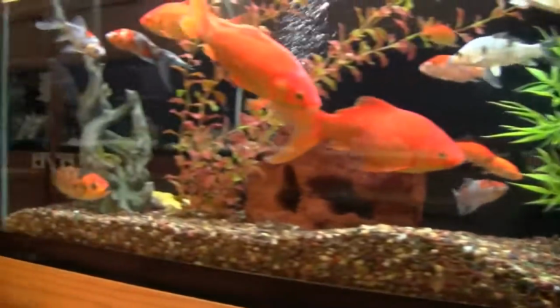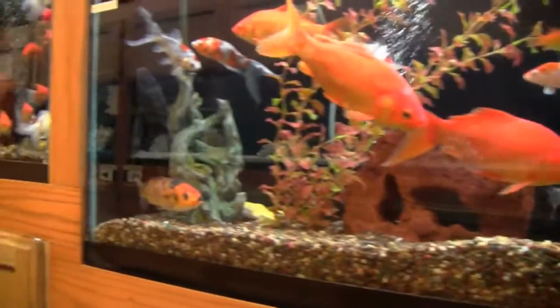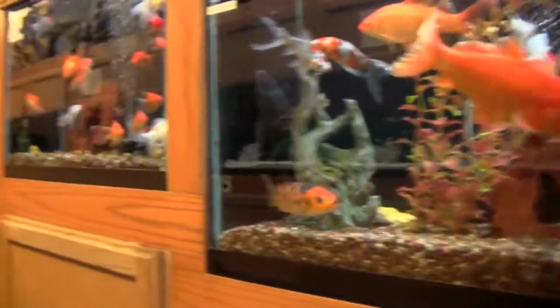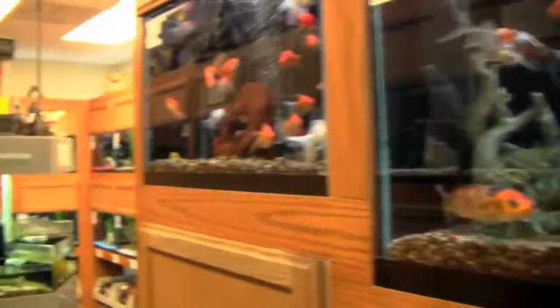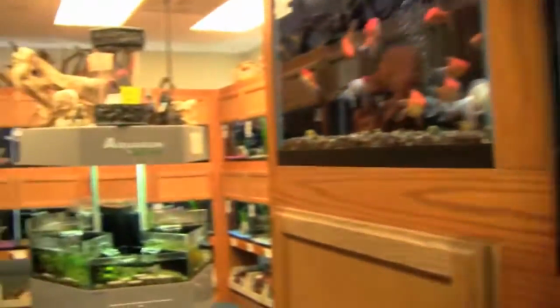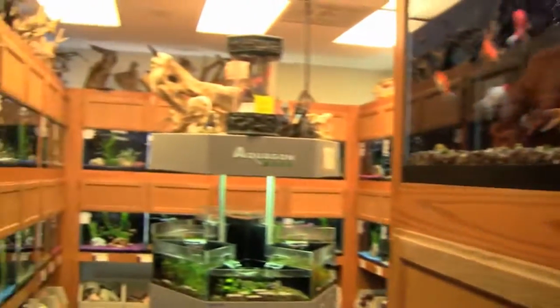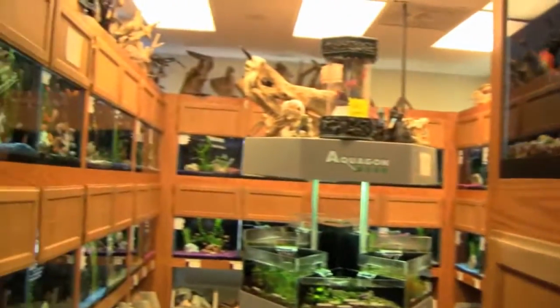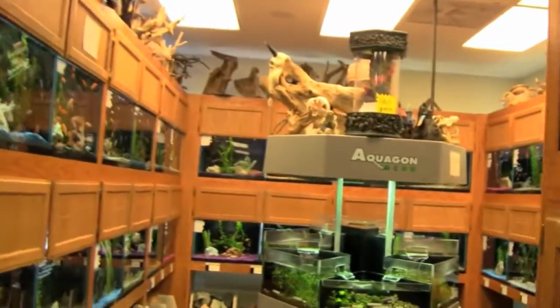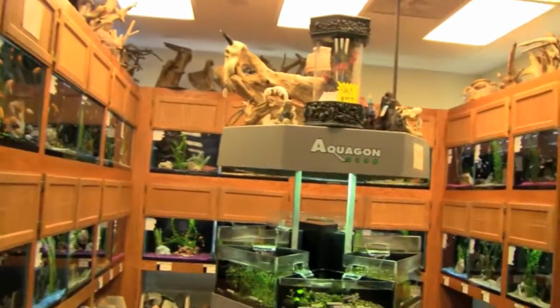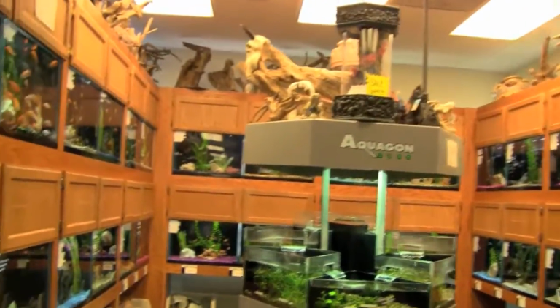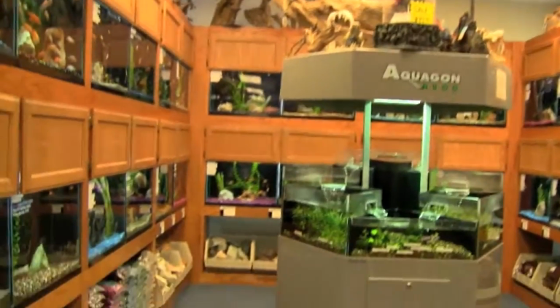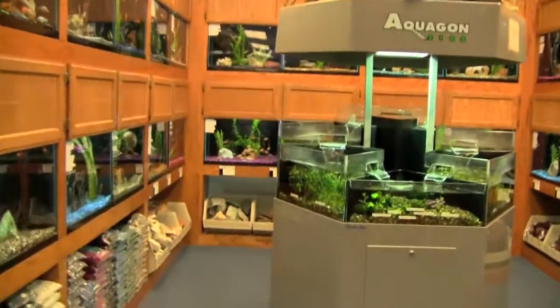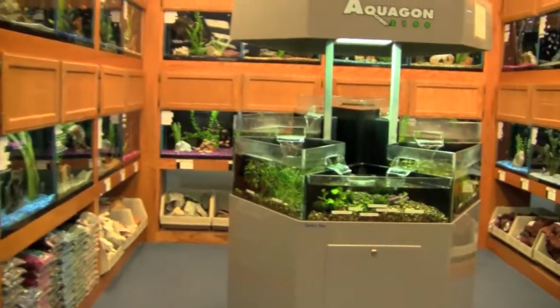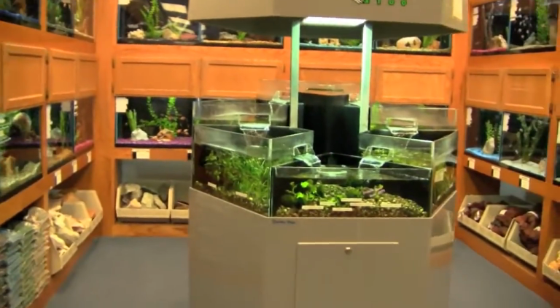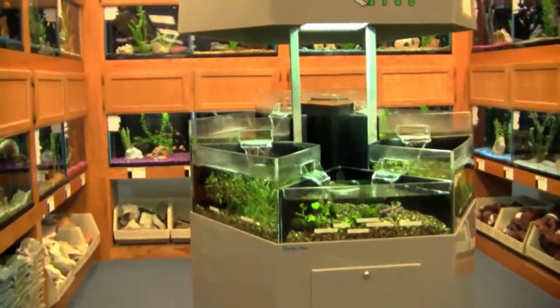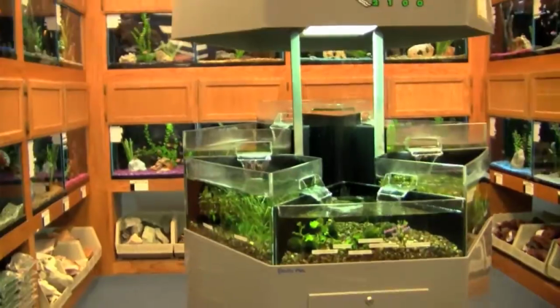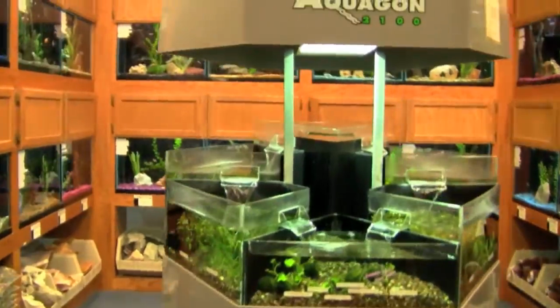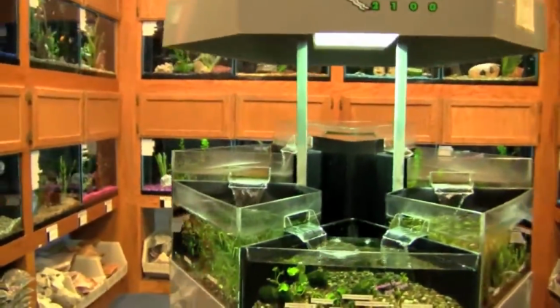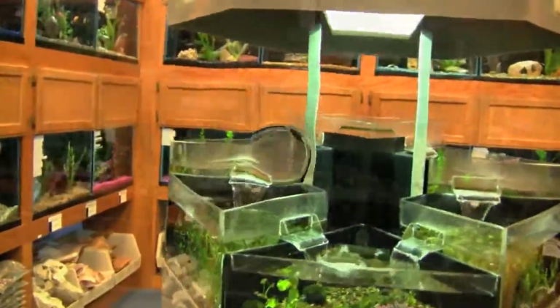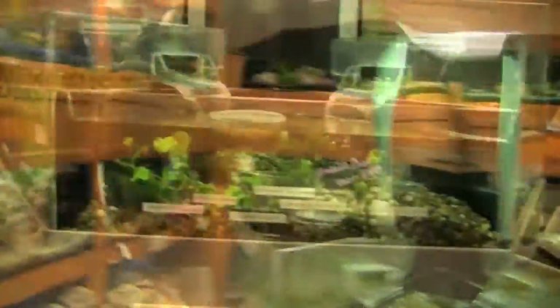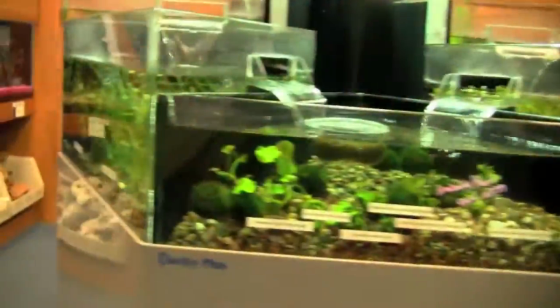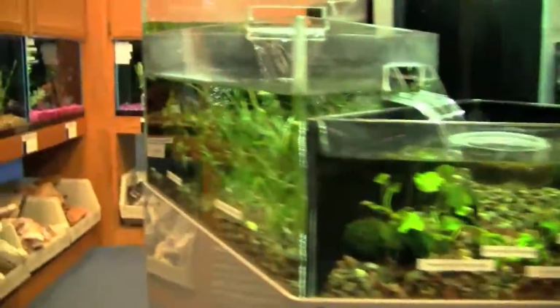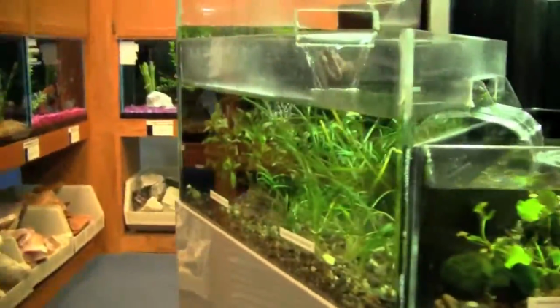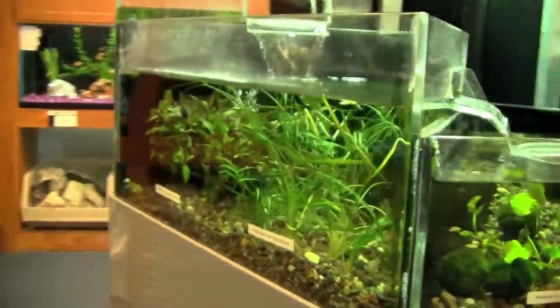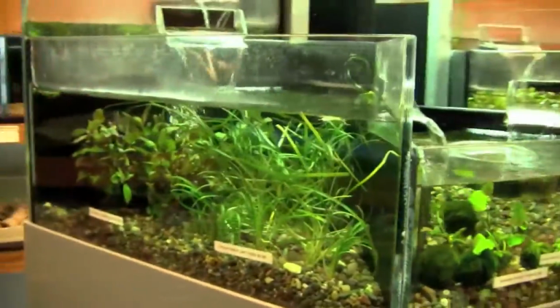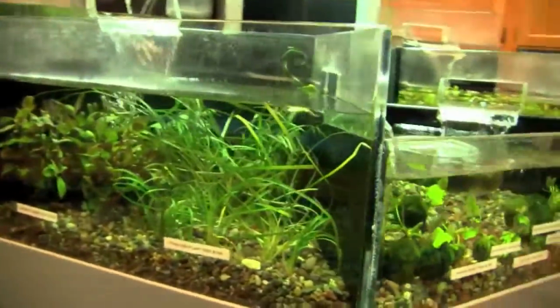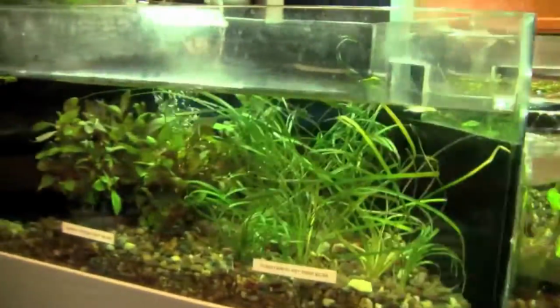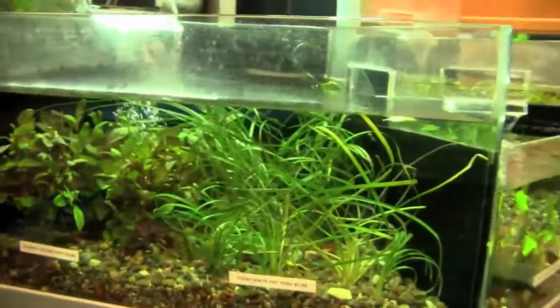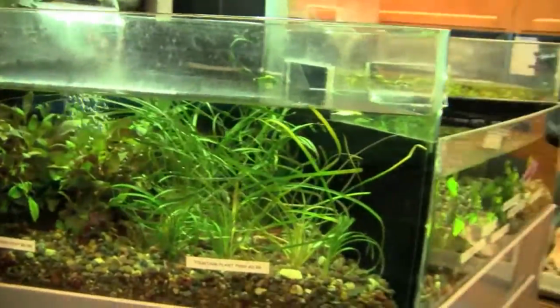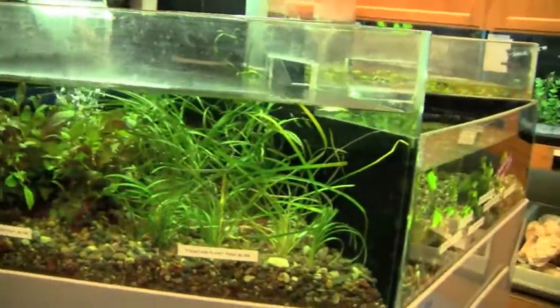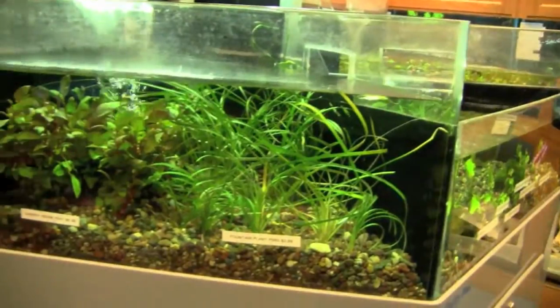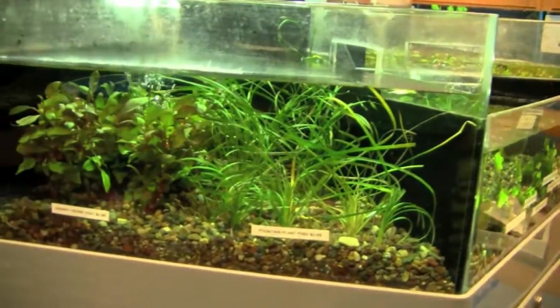There's been a lot of attention to detail in this store. The woodwork on the racks is immaculate. The tanks are clean — not a bit of algae anywhere, not even in the live plant tanks where you normally see all kinds of hair algae.